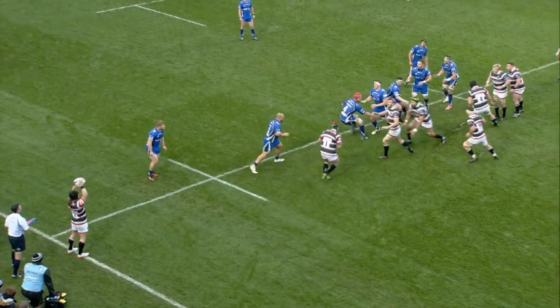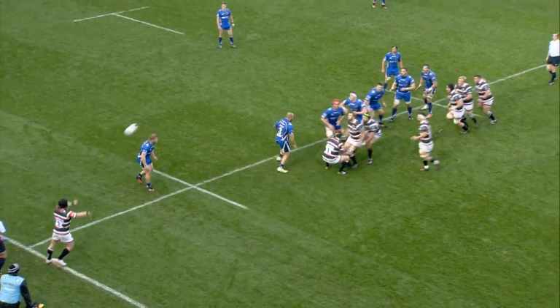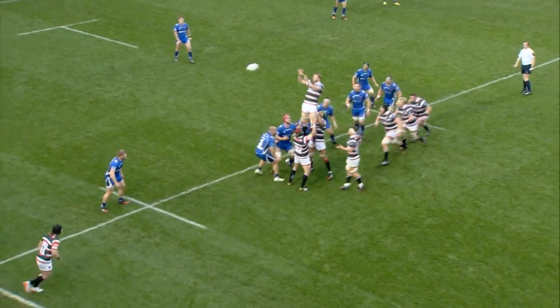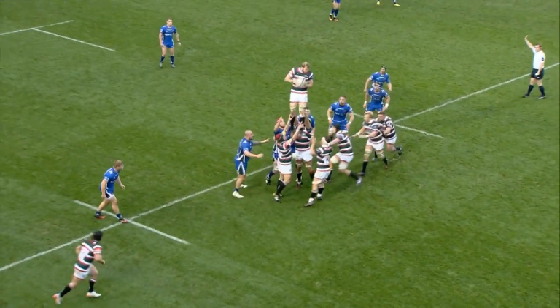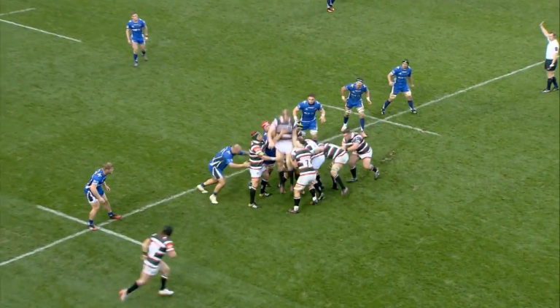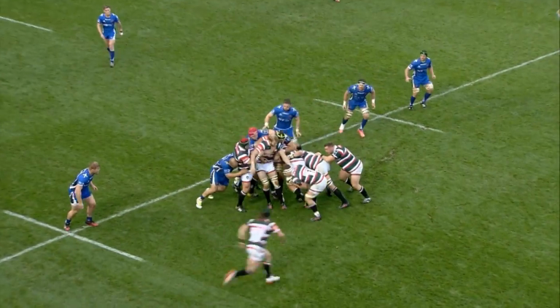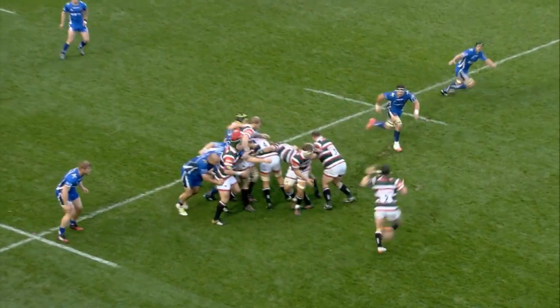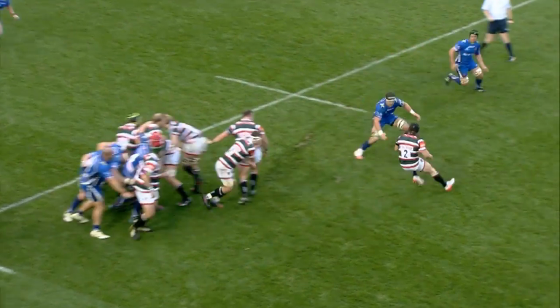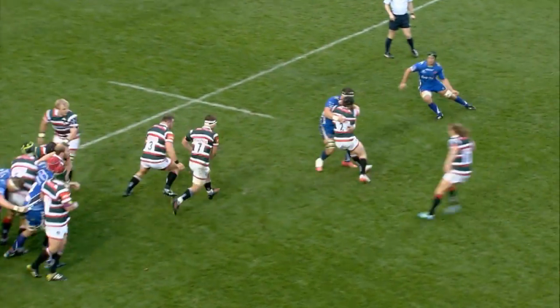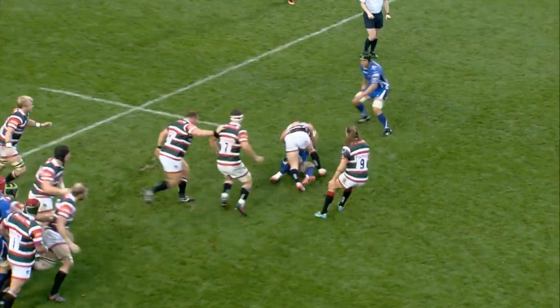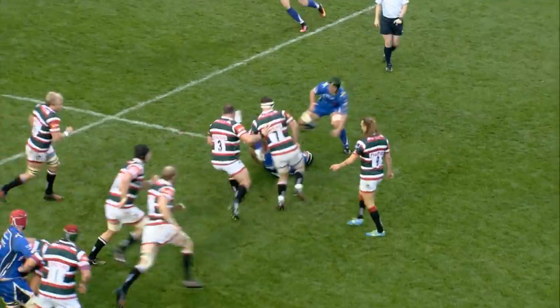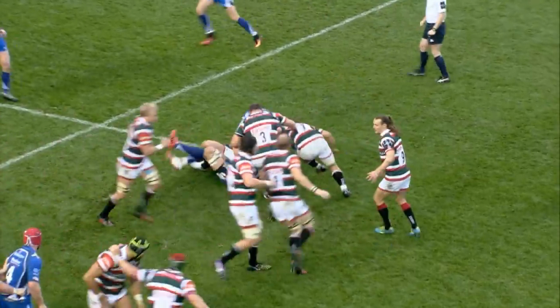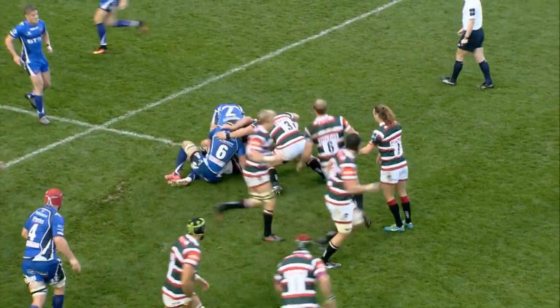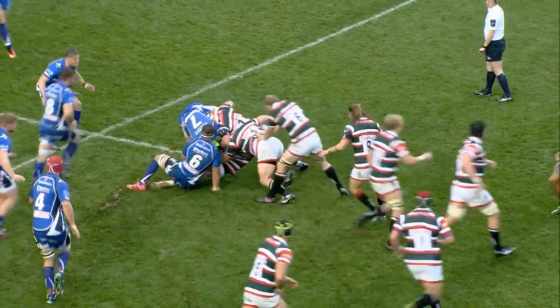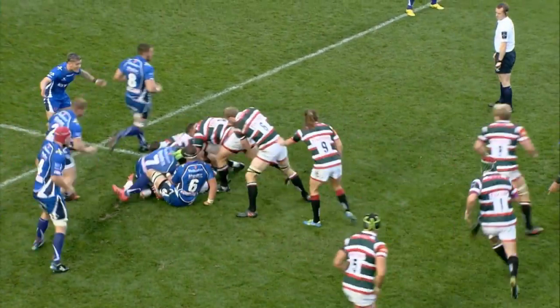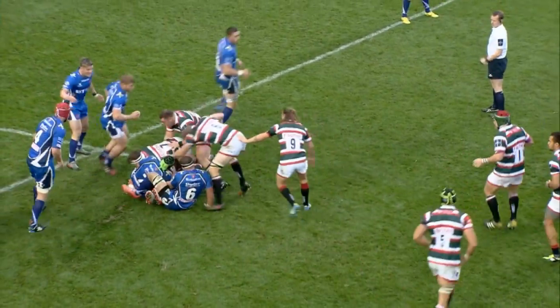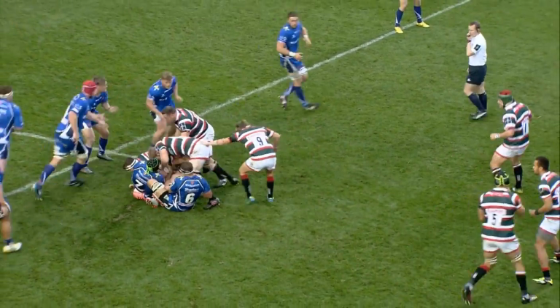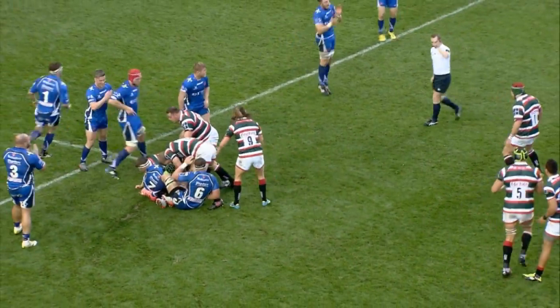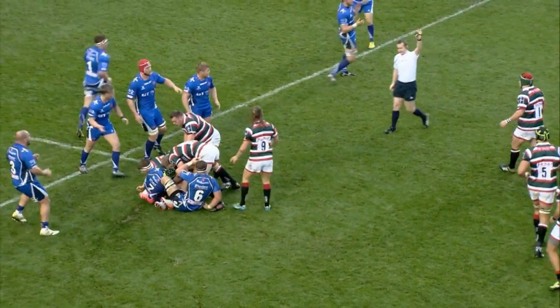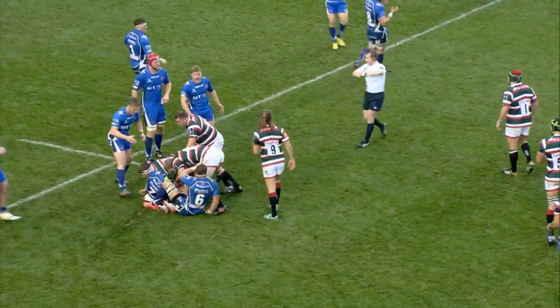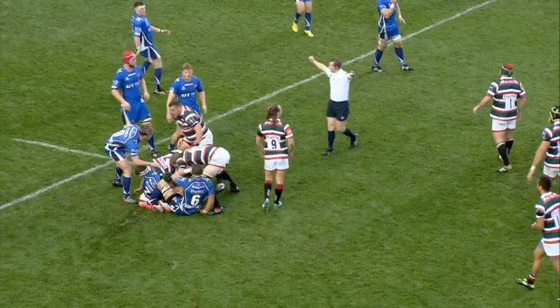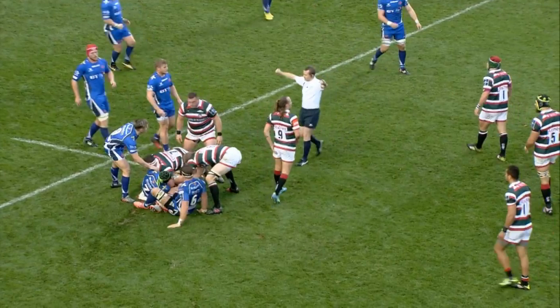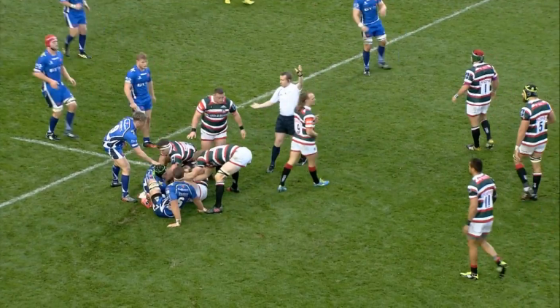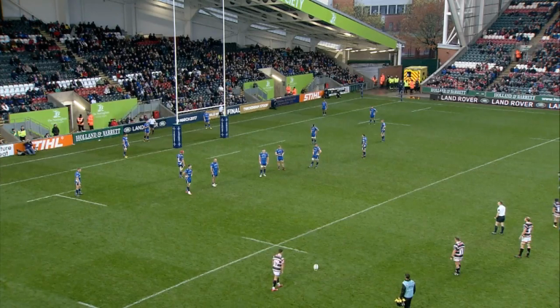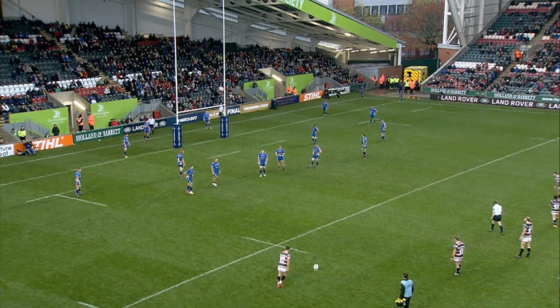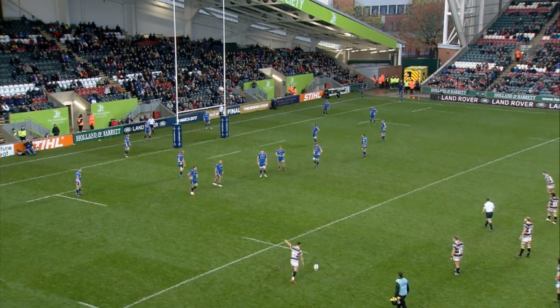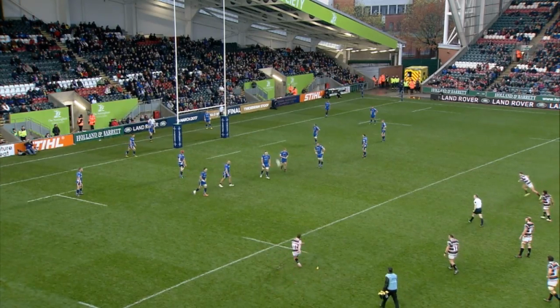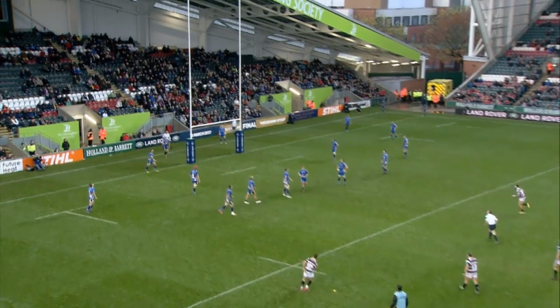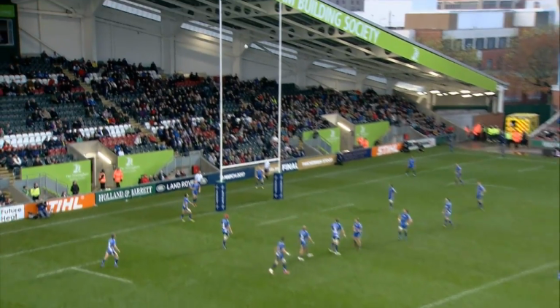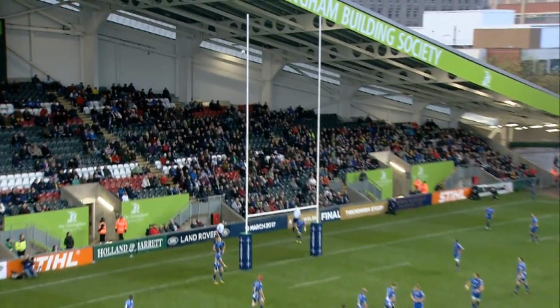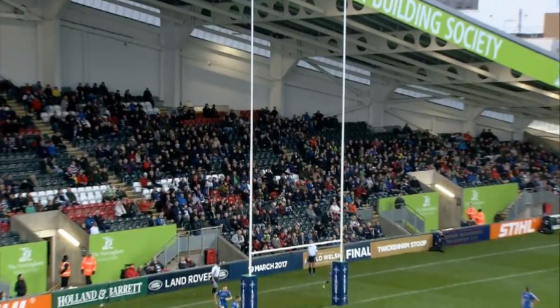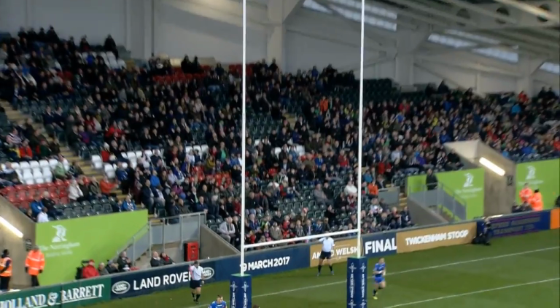Miserable weather at Welford Road to greet the Dragons debut in this season's Anglo Welsh, and they found the Tigers in no more hospitable mood. The early action gave little indication of the fireworks to follow, but a penalty allowed Freddie Burns to give Leicester a lead that soon turned into a landslide.